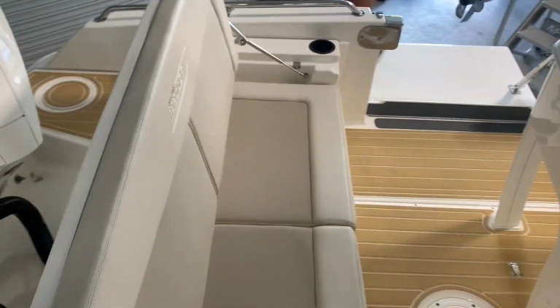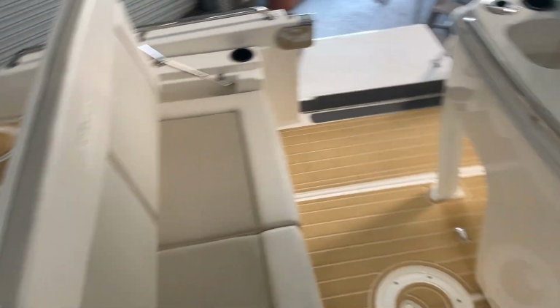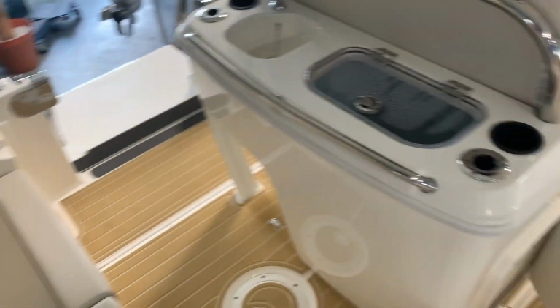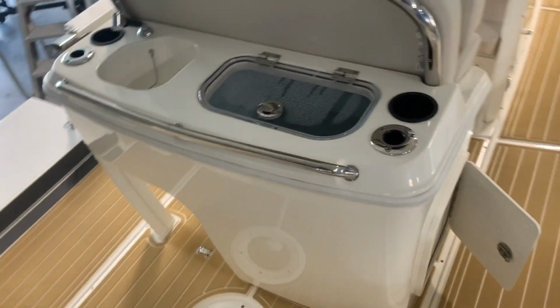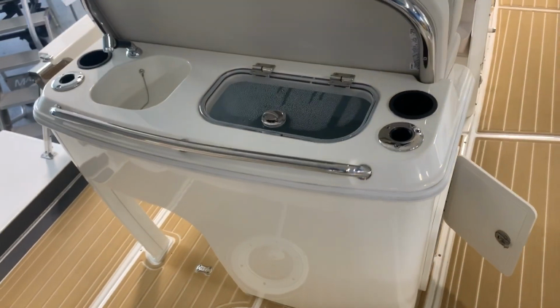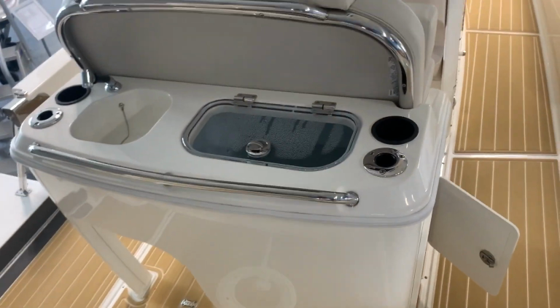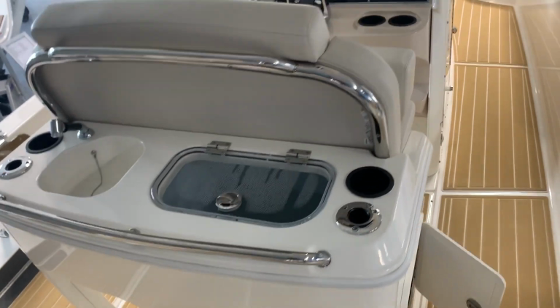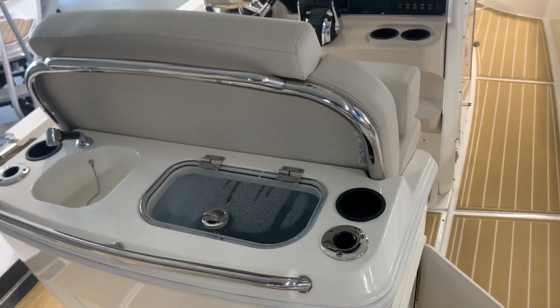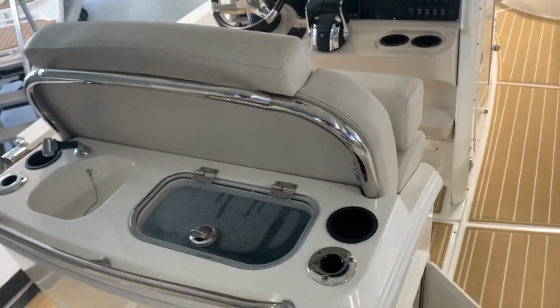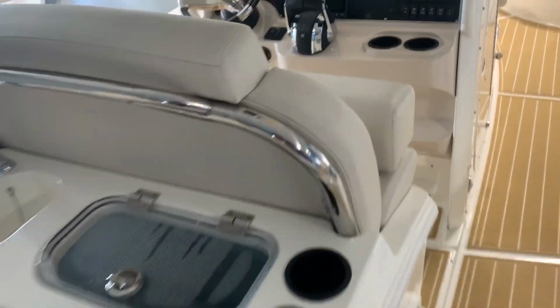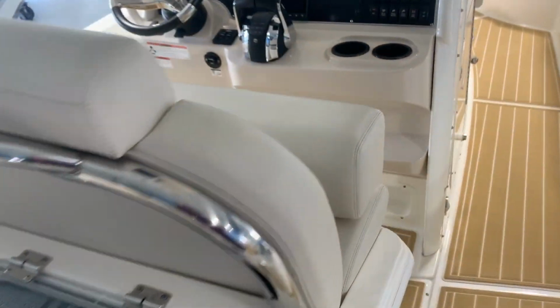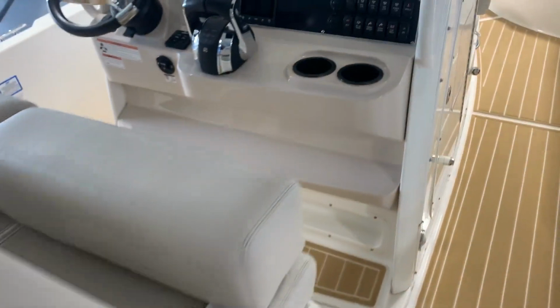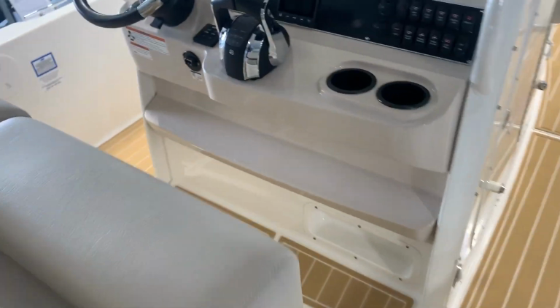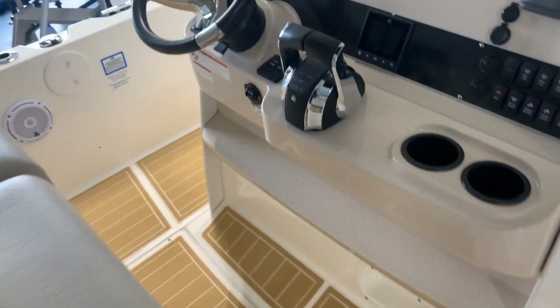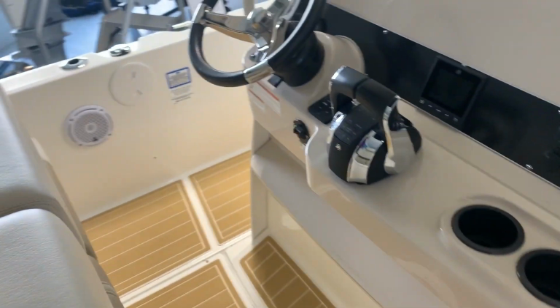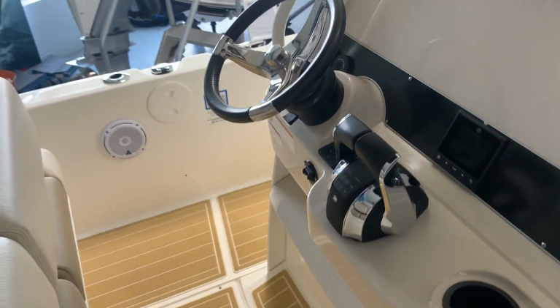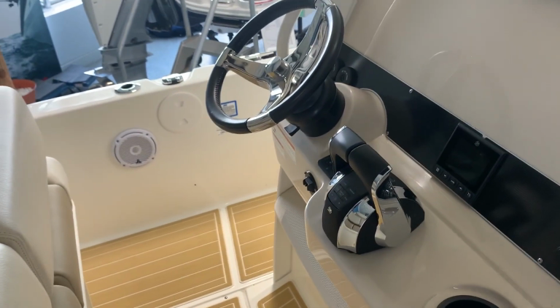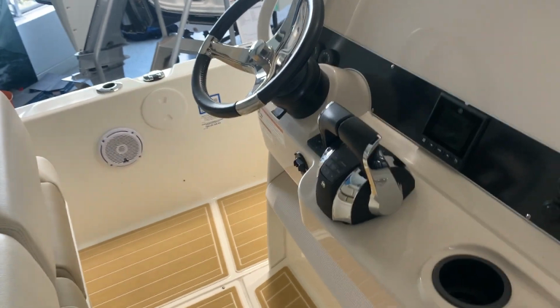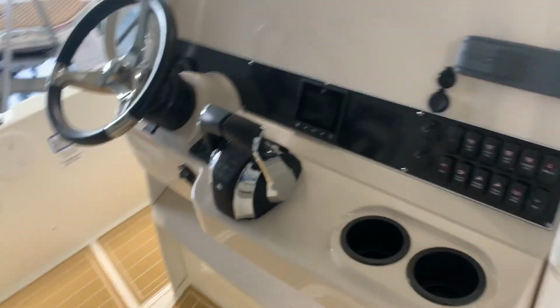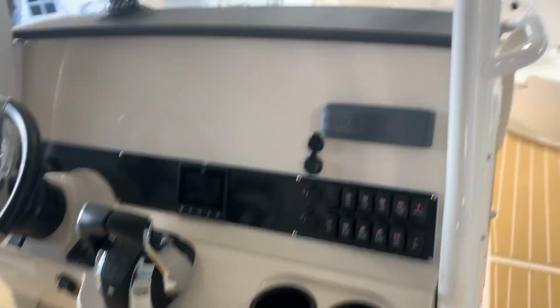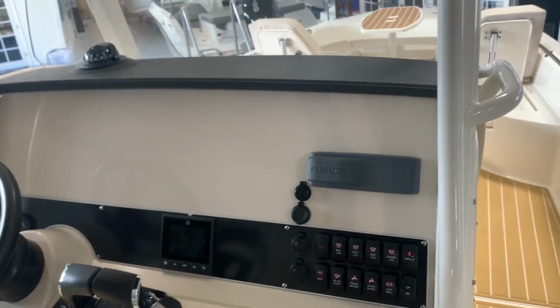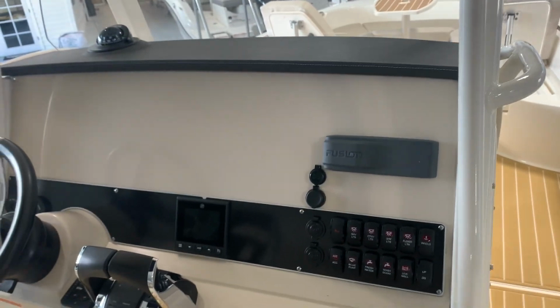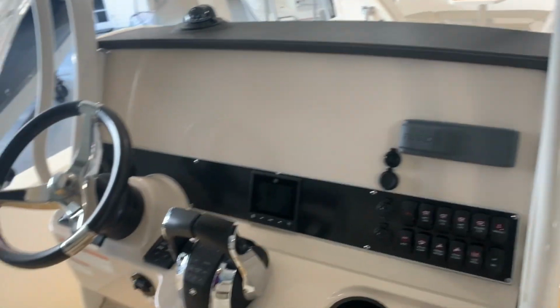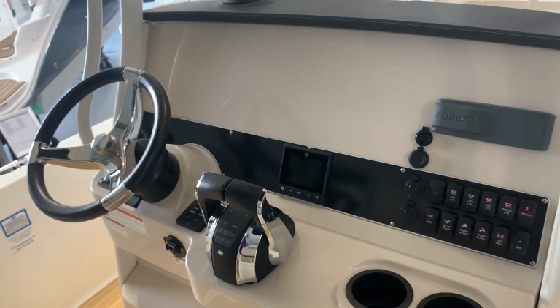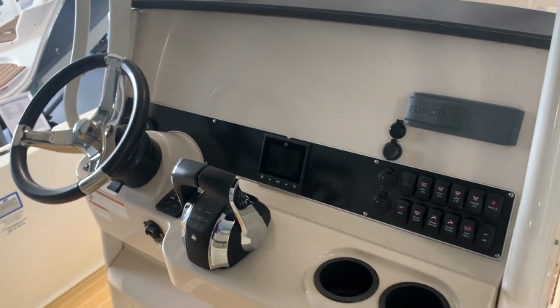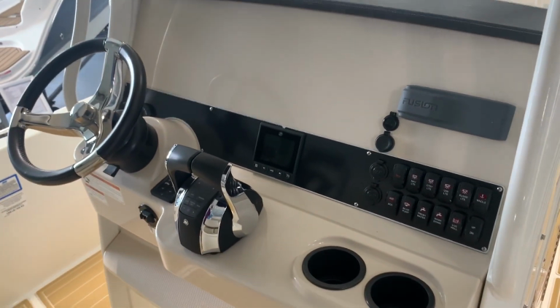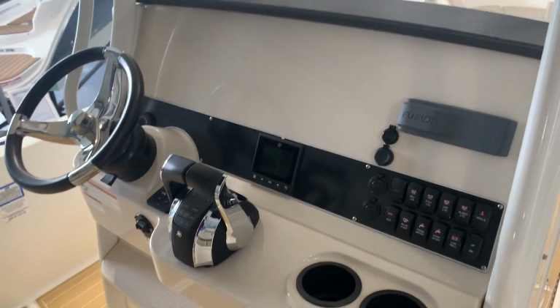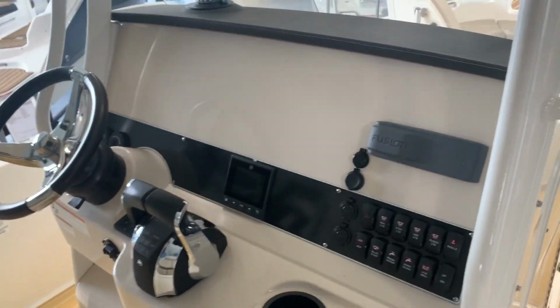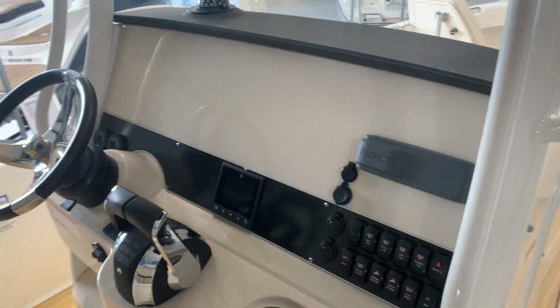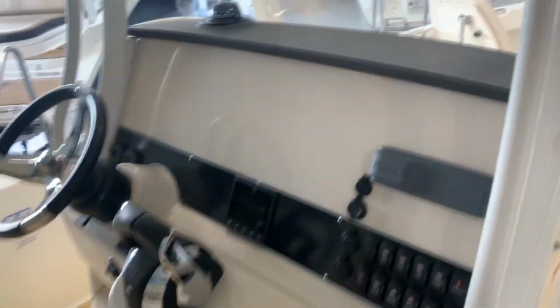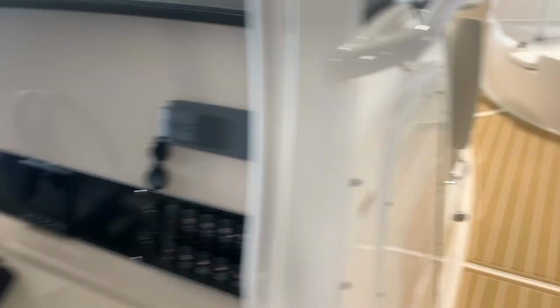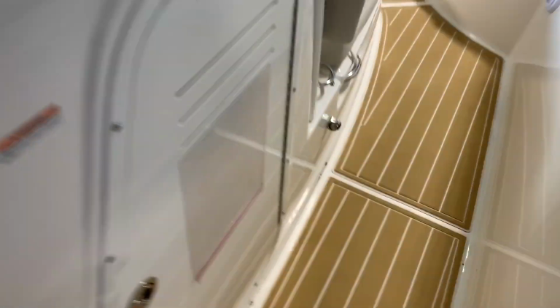This one has the full aft bench seat. The leaning post right here is very comfortable. Digital throttle and shift, of course, with the Verados and Fusion stereo. There's plenty of room here if you wanted to add your electronics and things along that line.